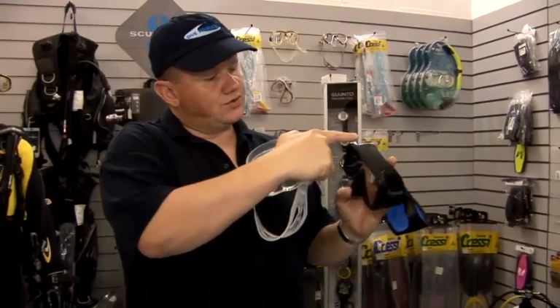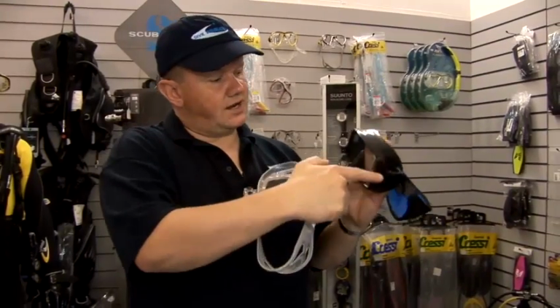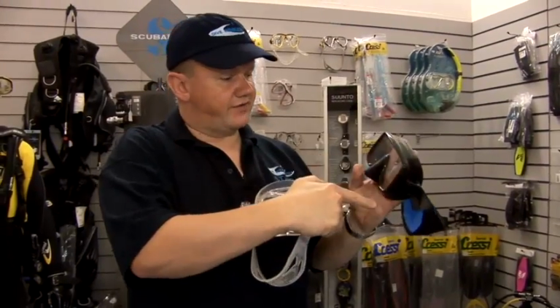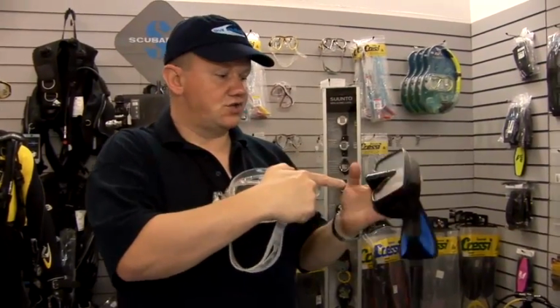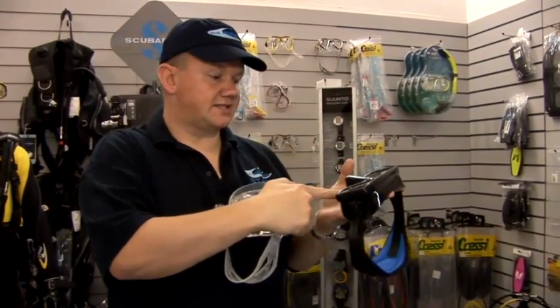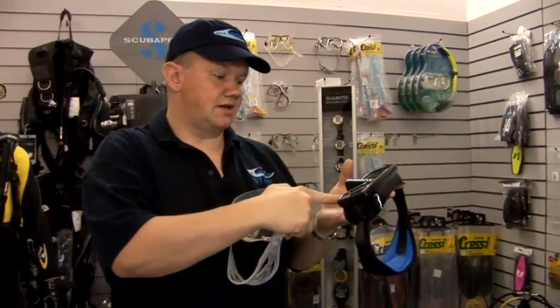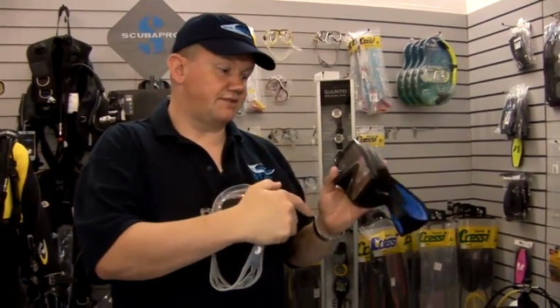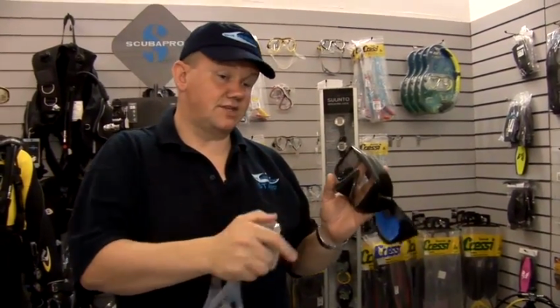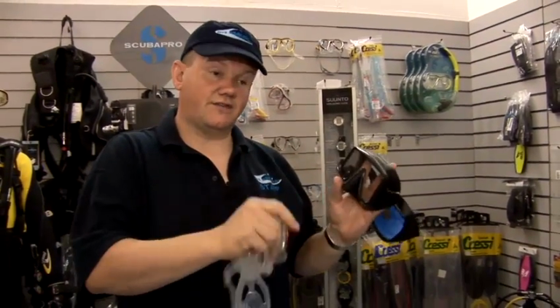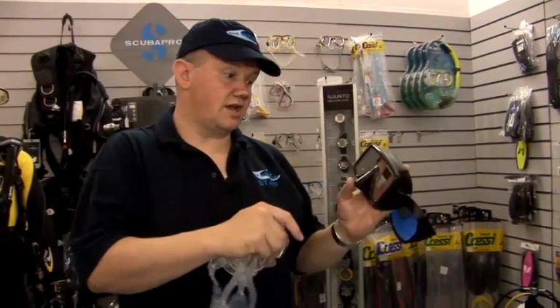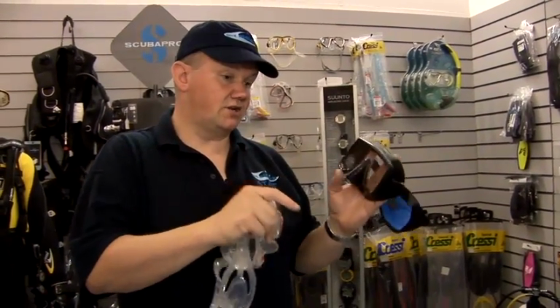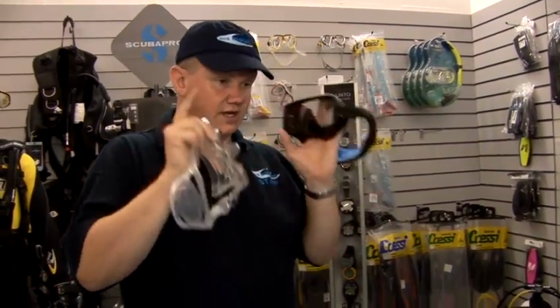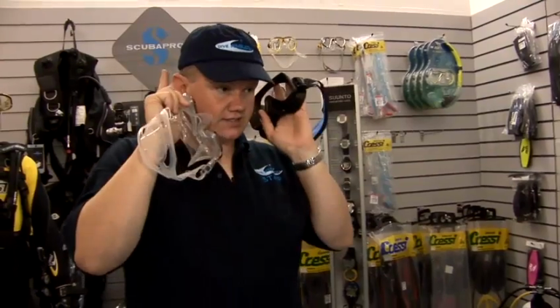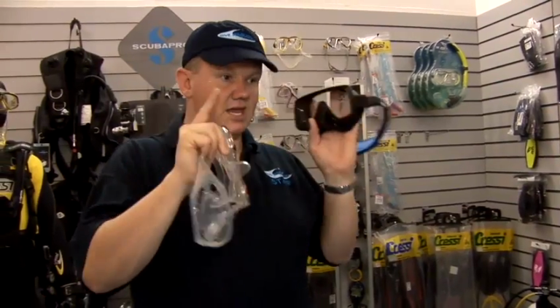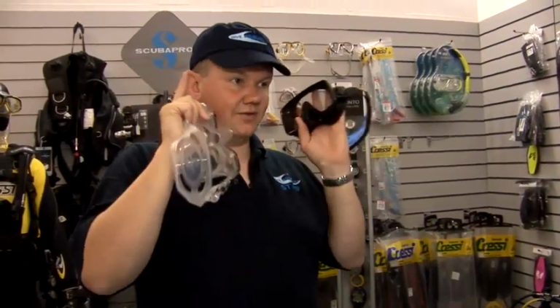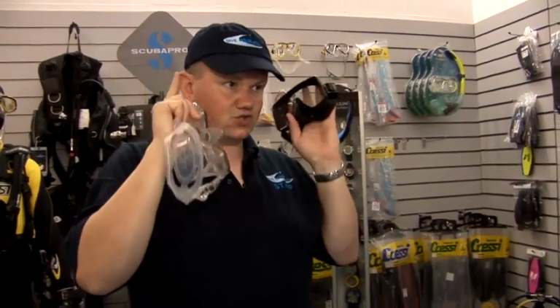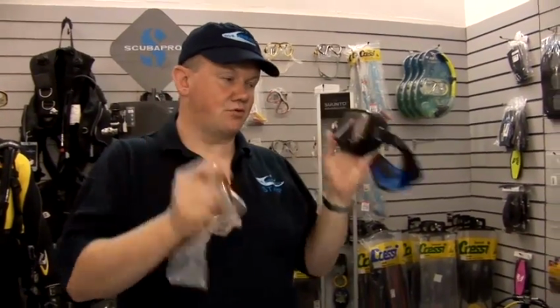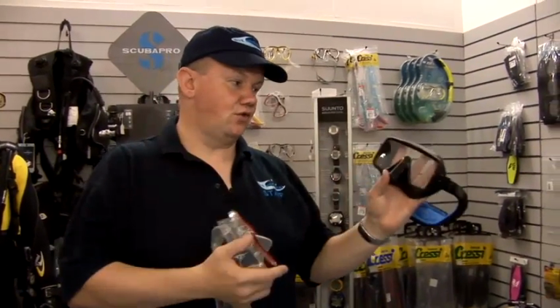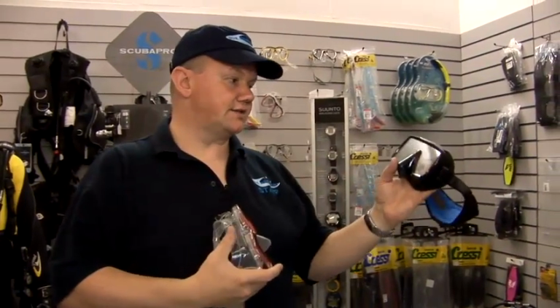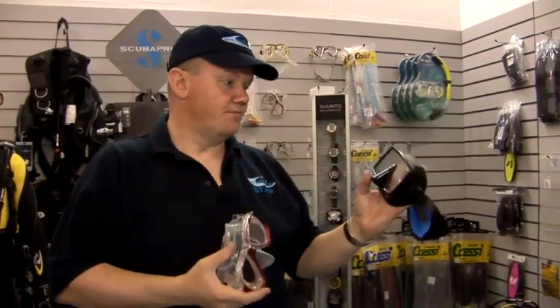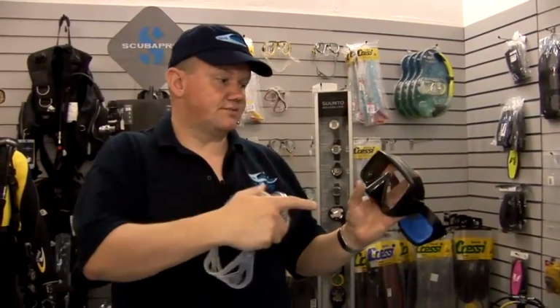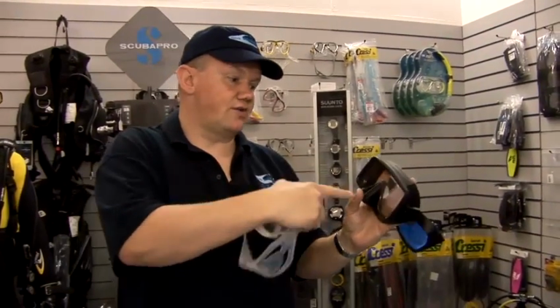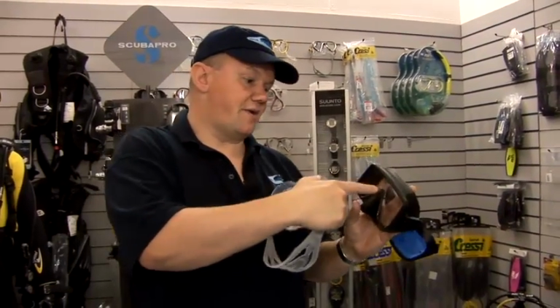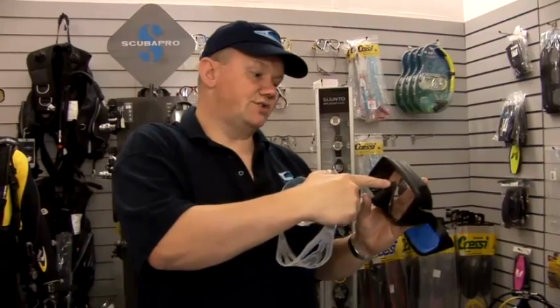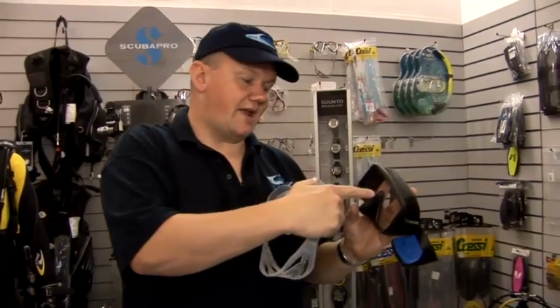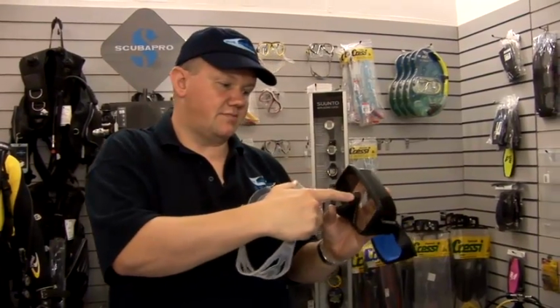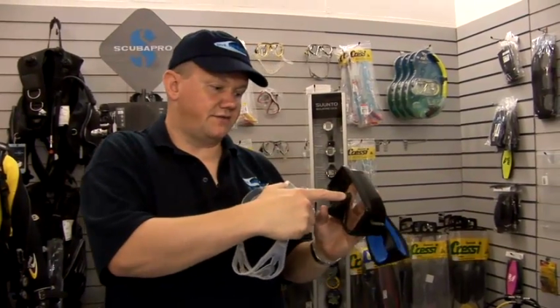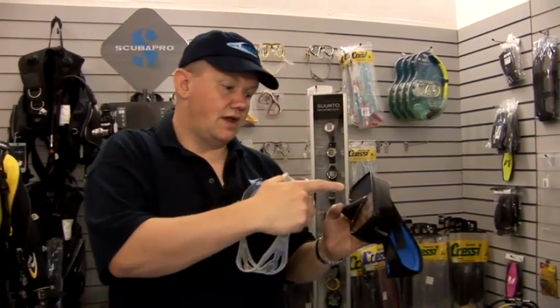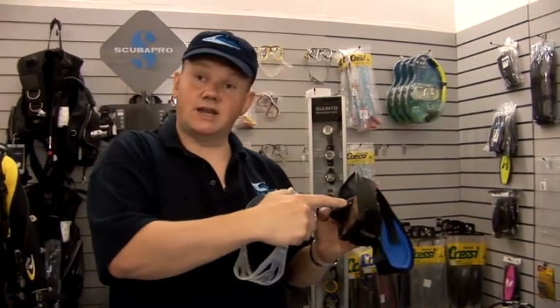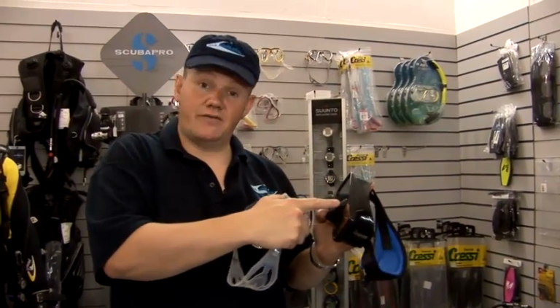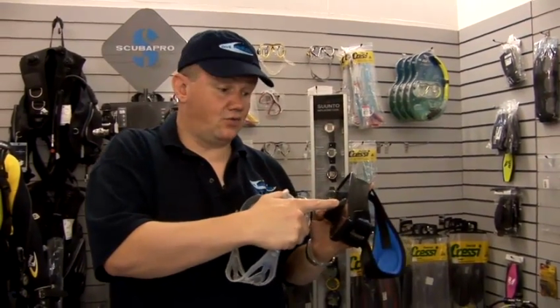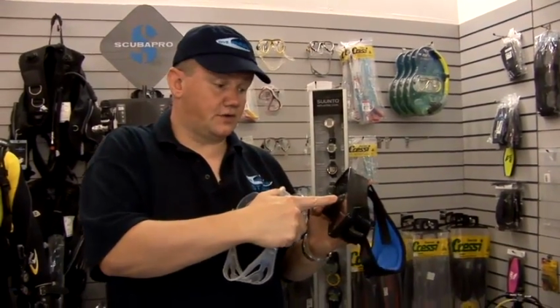Technical divers very often choose a black skirted mask because if they're using lights for communication underwater, it tends to keep out stray peripheral light. So there are some sound reasons for choosing a black skirted mask if you're into technical diving or underwater photography.